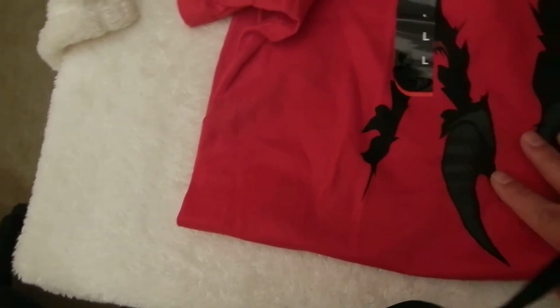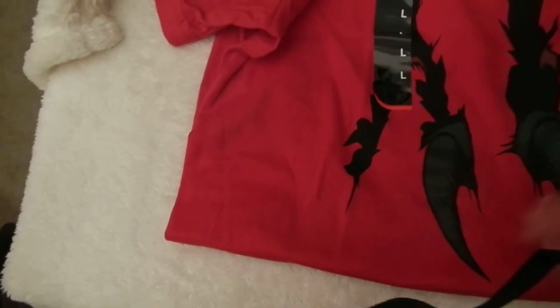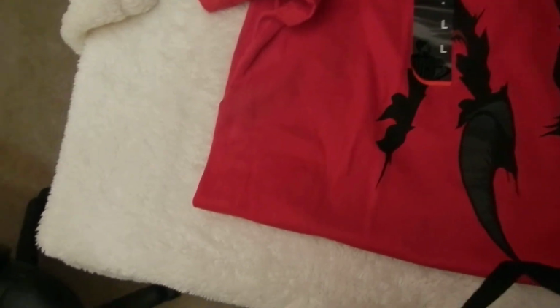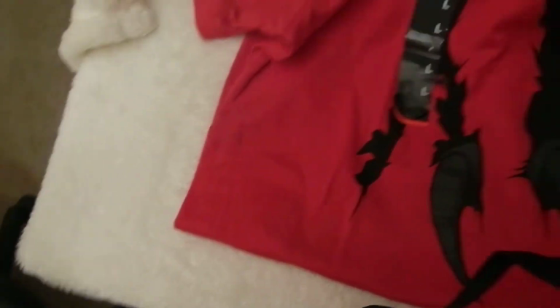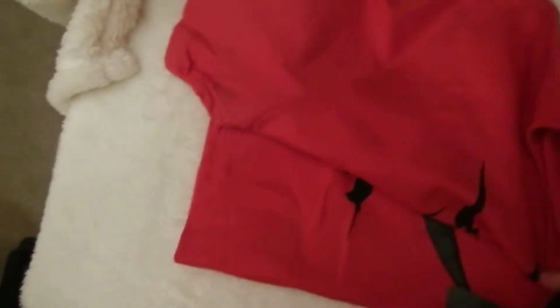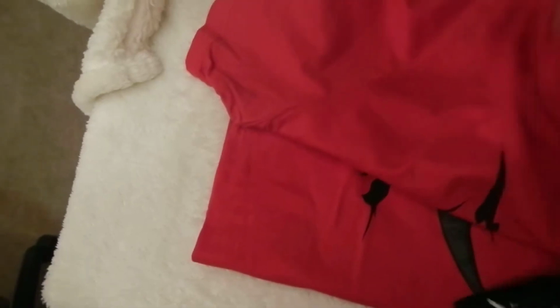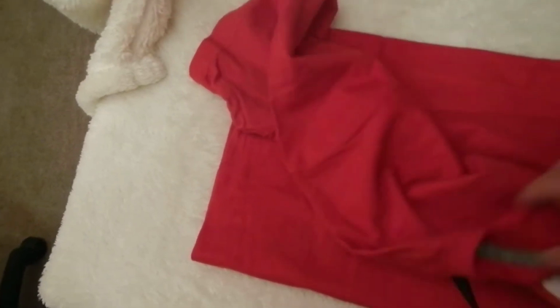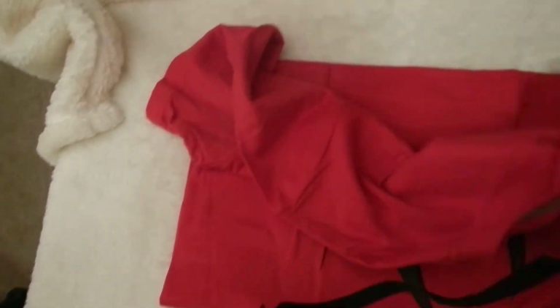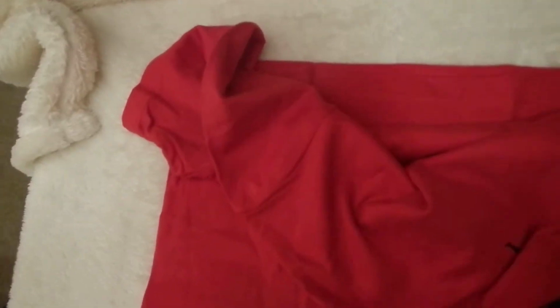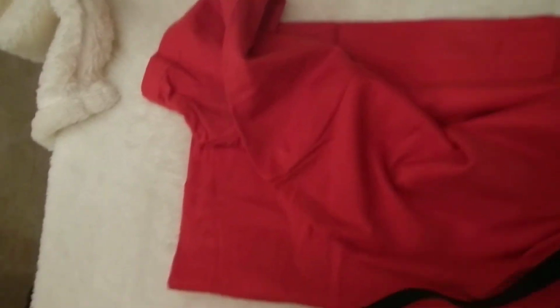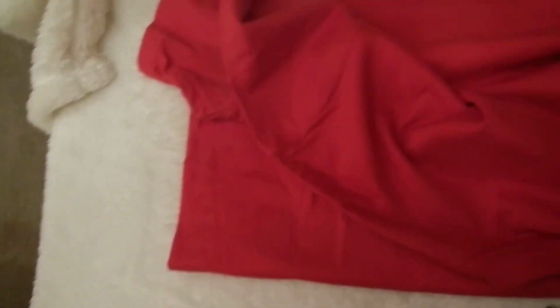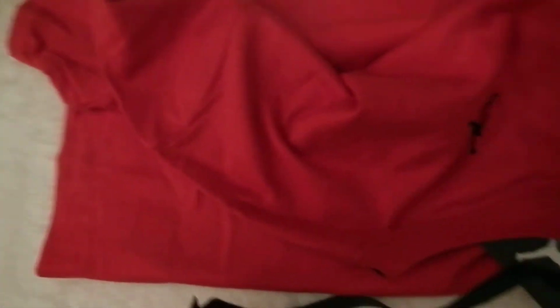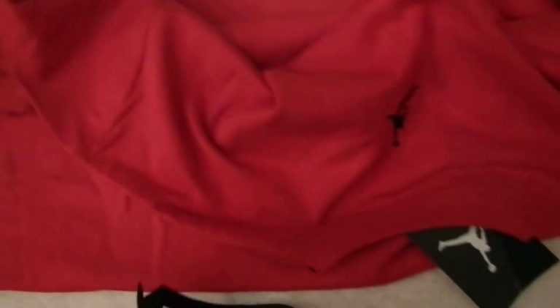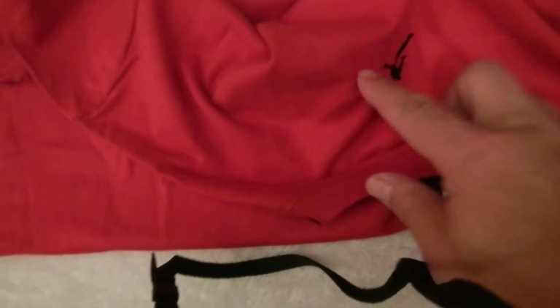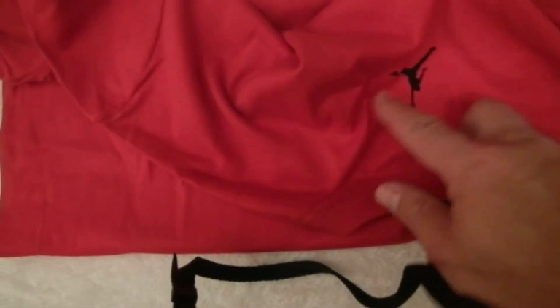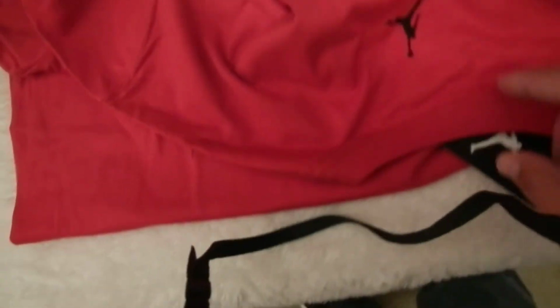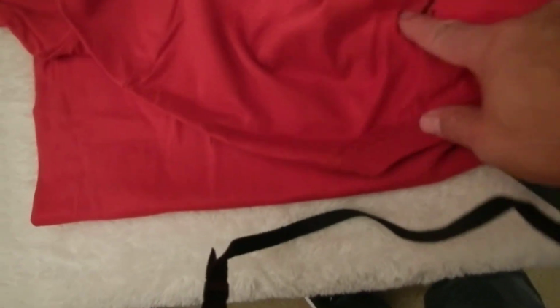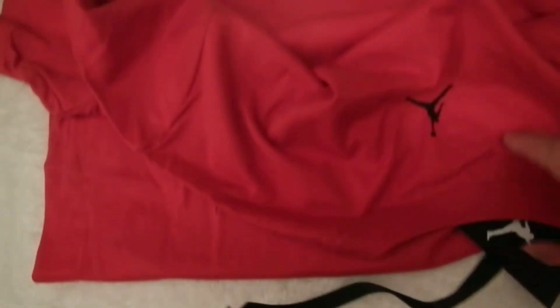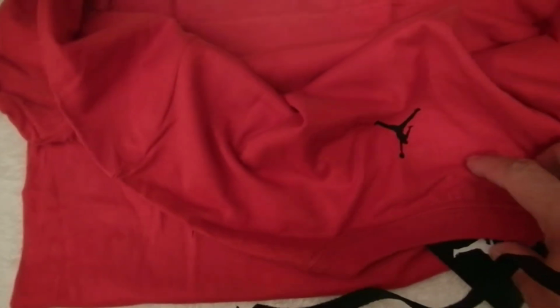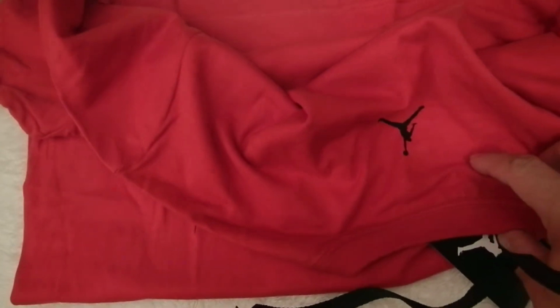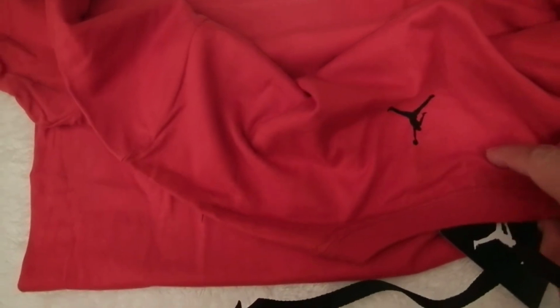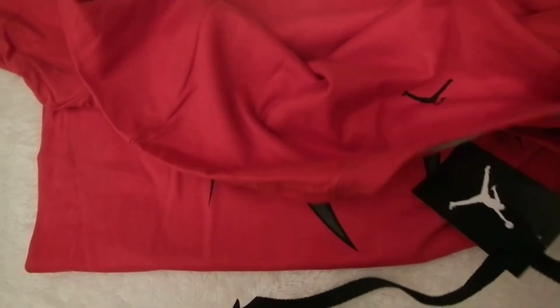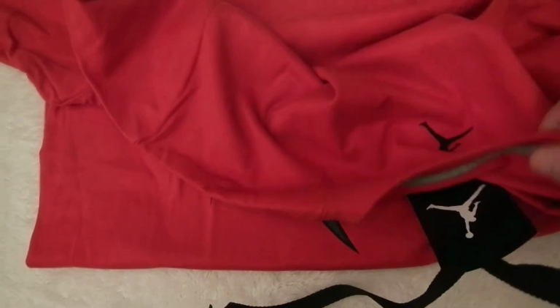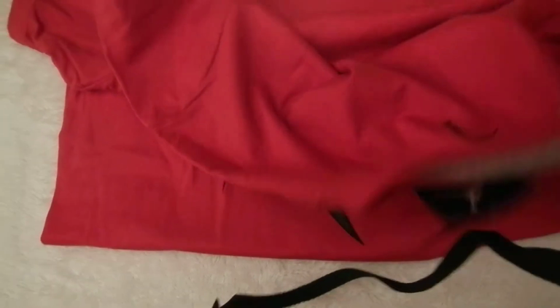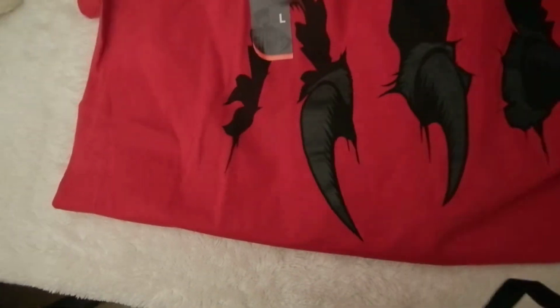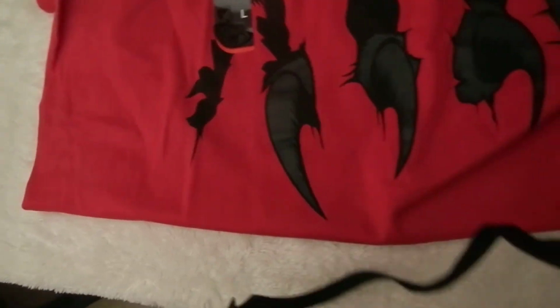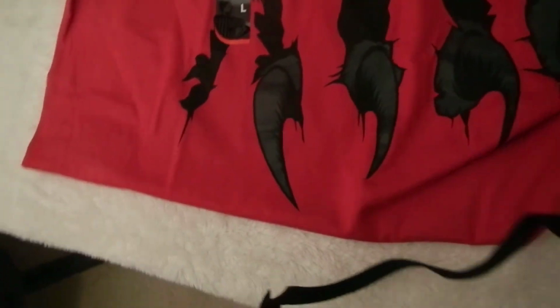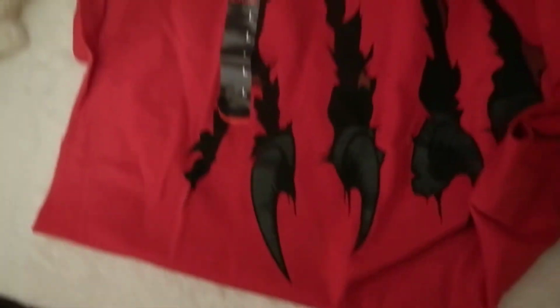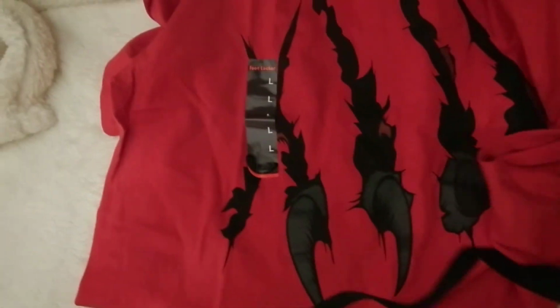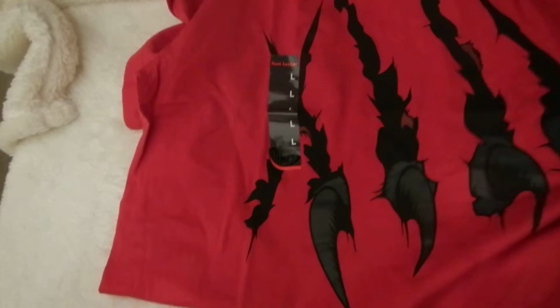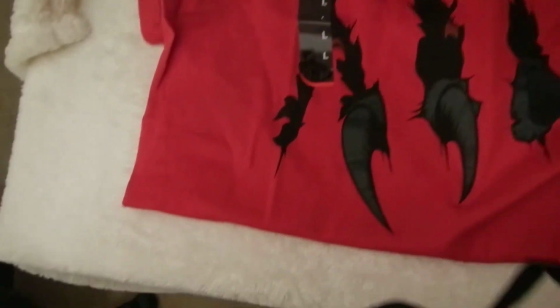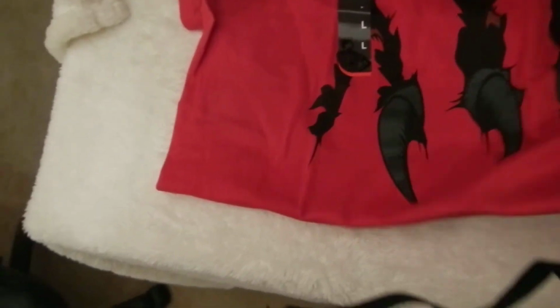That's pretty much it with this shirt, and the back. That's the Jumpman on the back top, which has been pretty common — they've been doing that for a while. Nothing else with this shirt but overall a decent shirt.